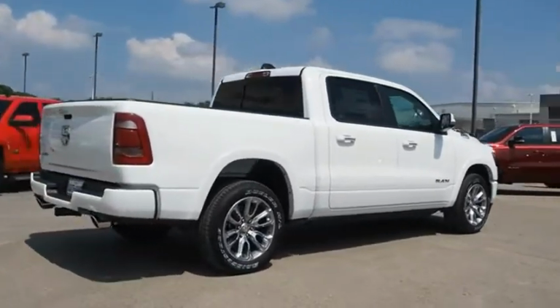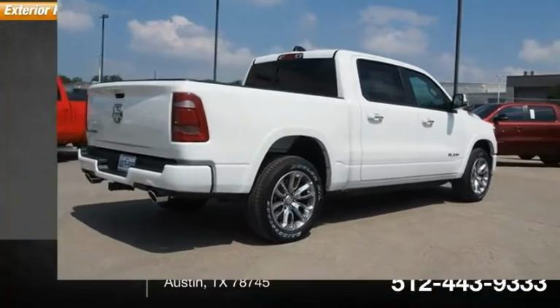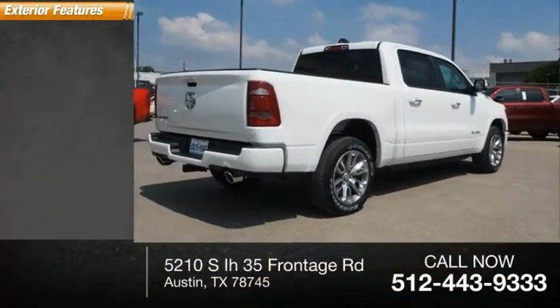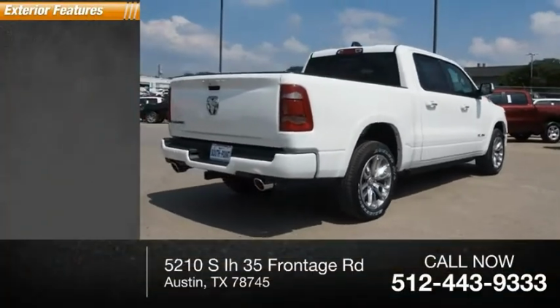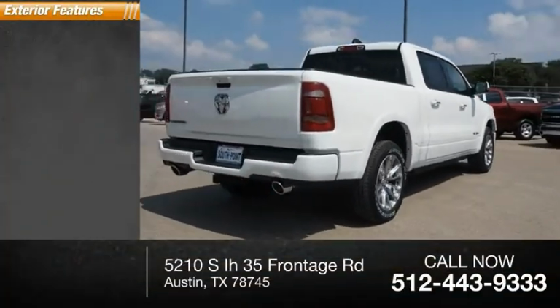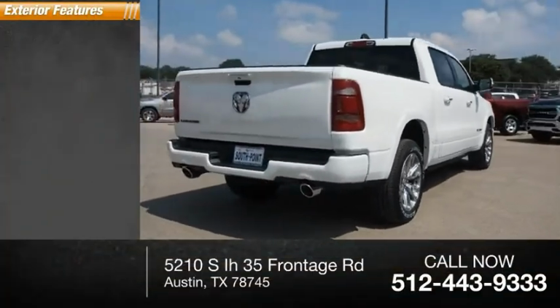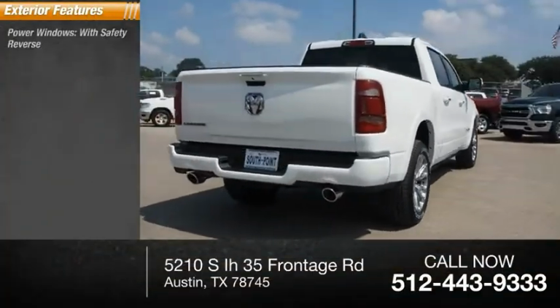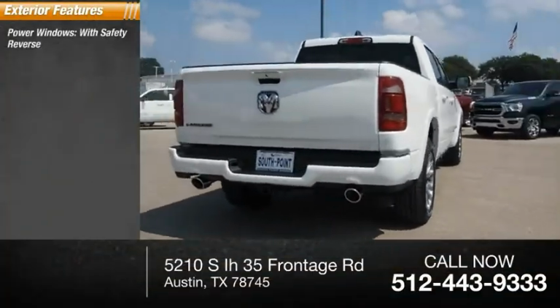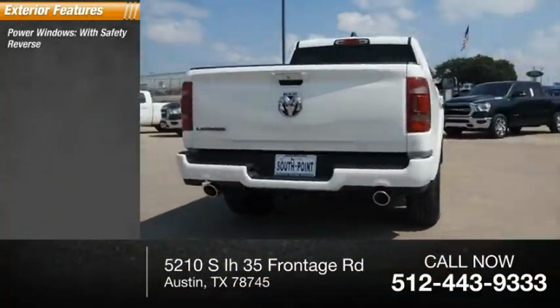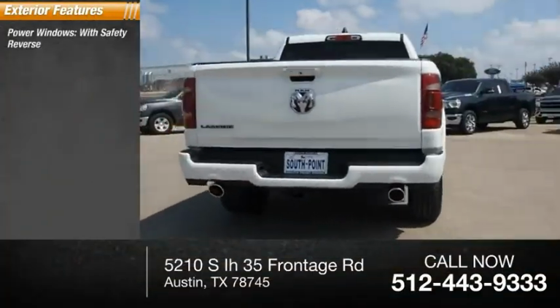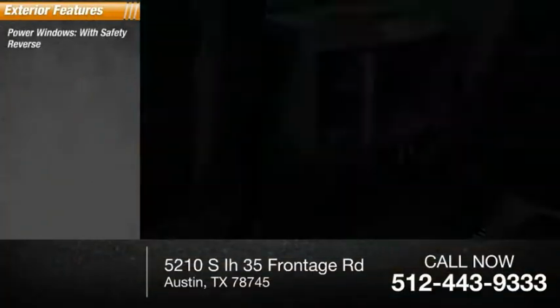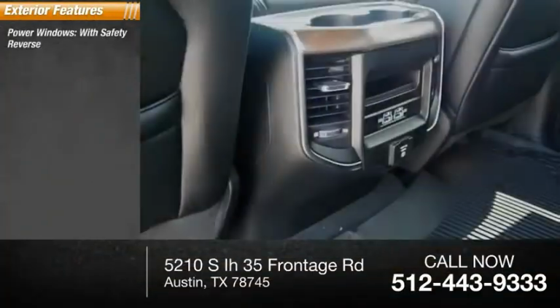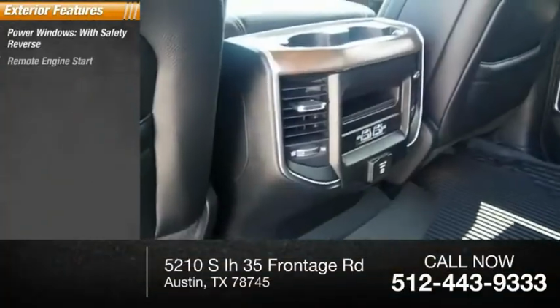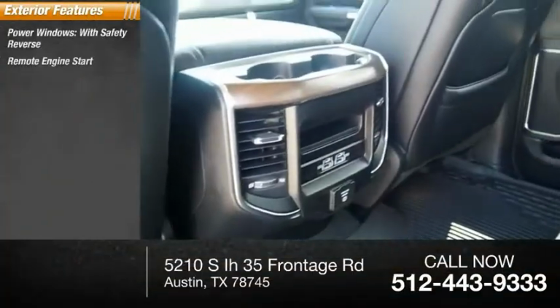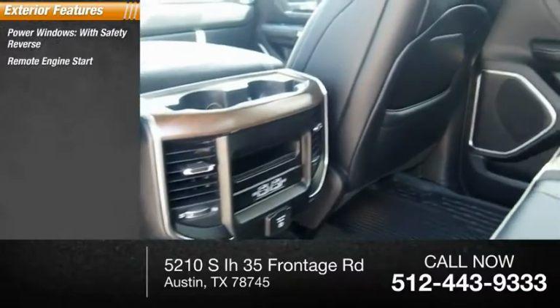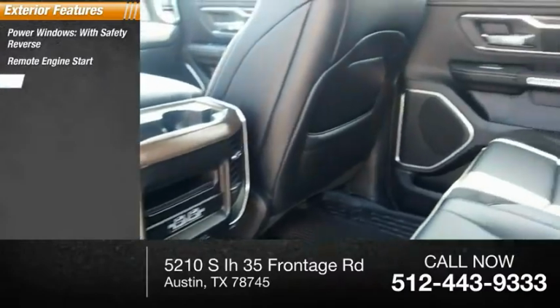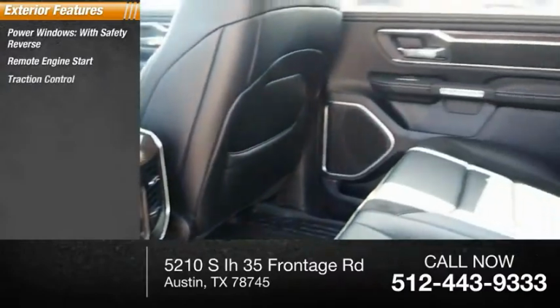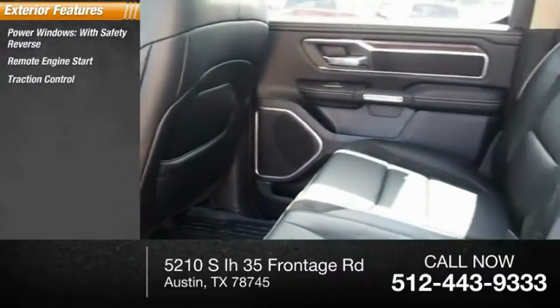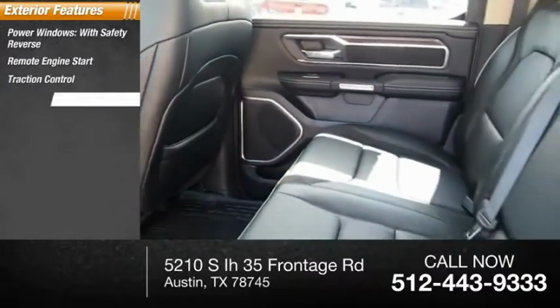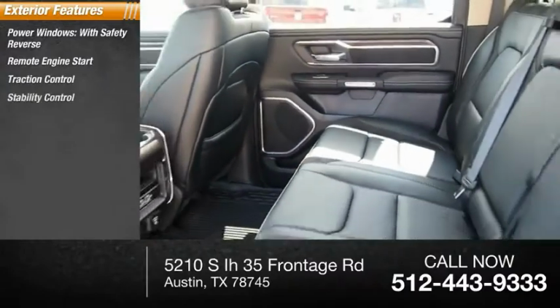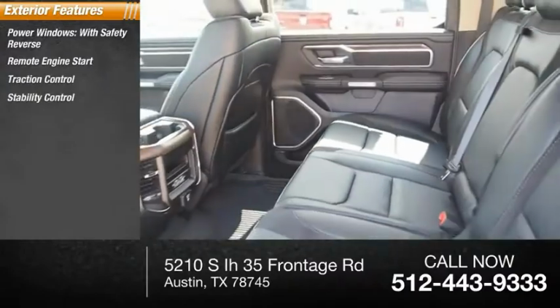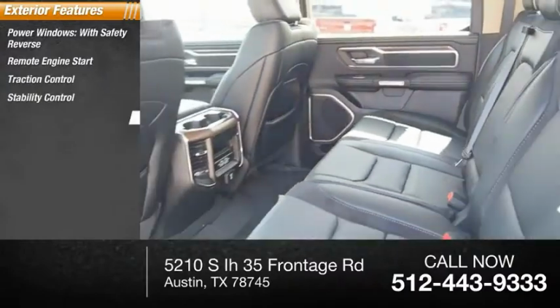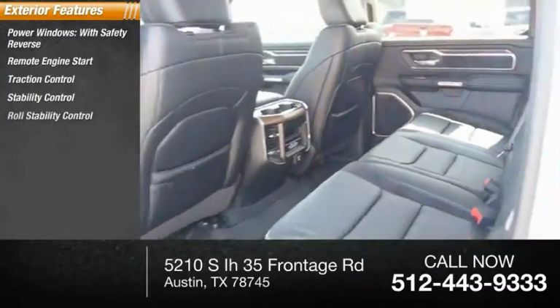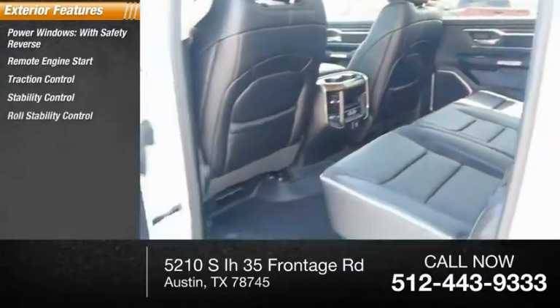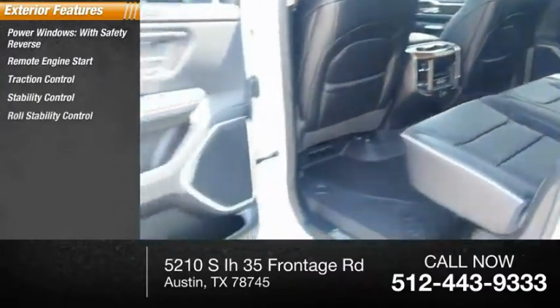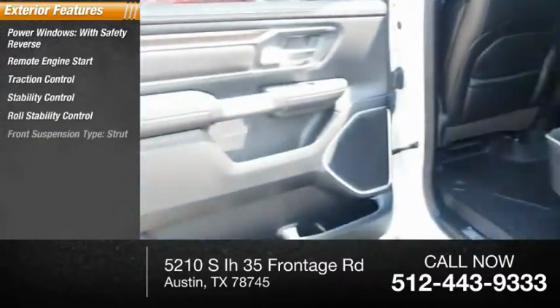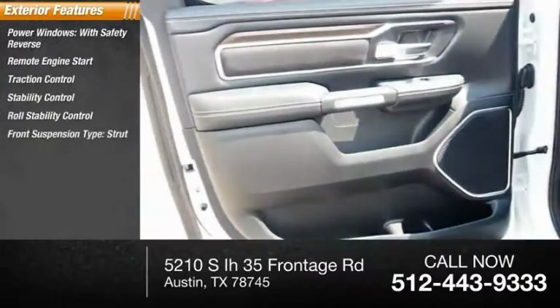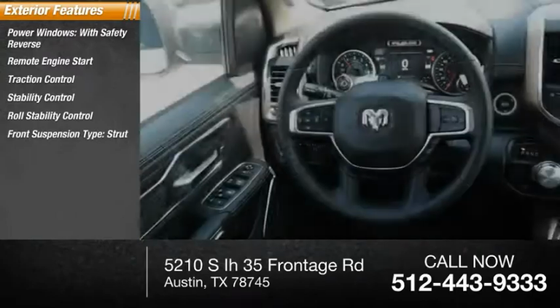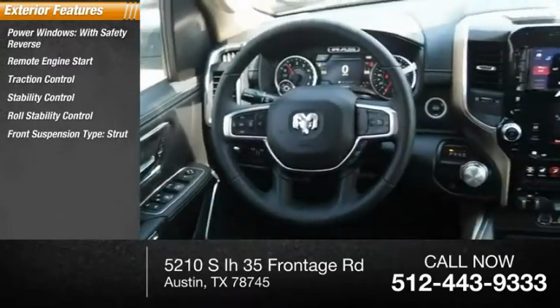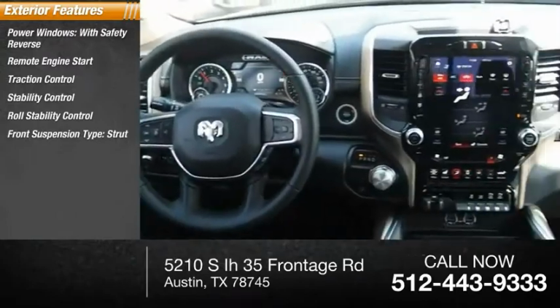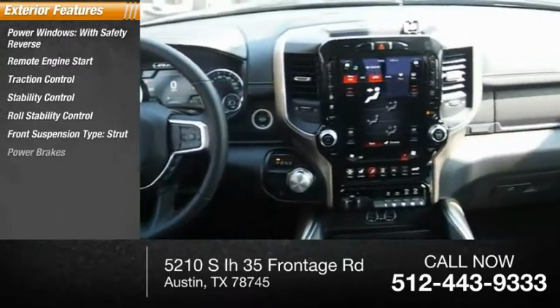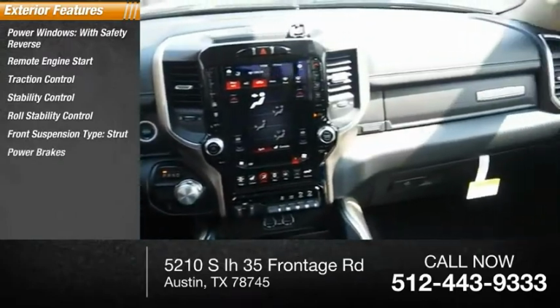Here are some of this vehicle's great options: power windows with safety reverse, remote engine start, traction control, stability control, roll stability control, front suspension type strut, power brakes, and braking assist.